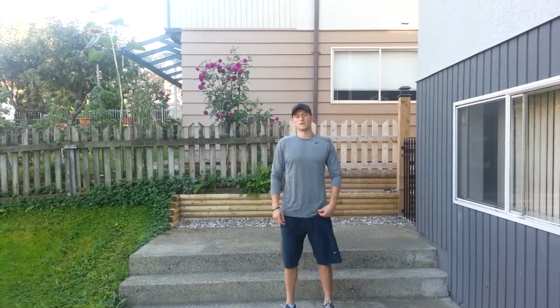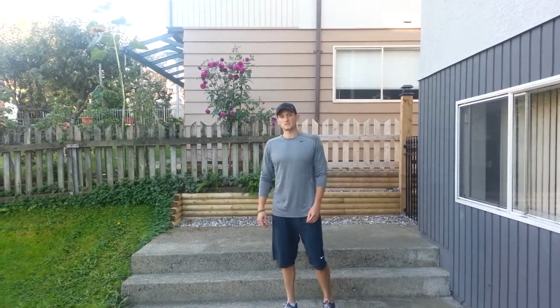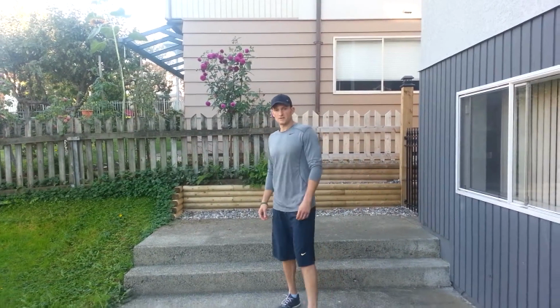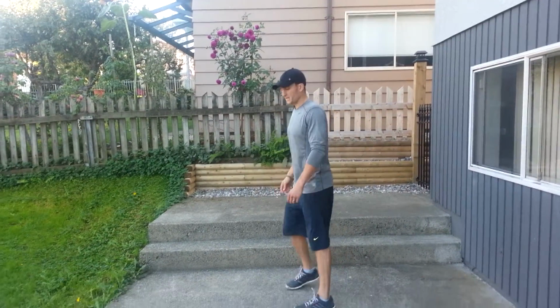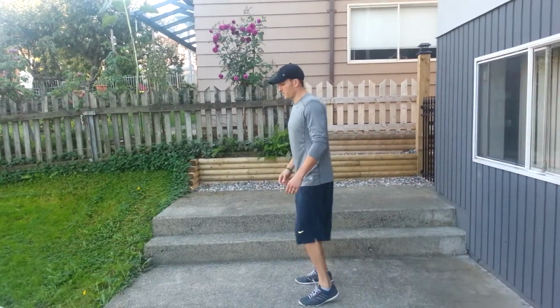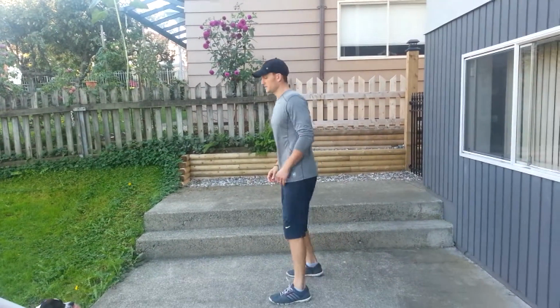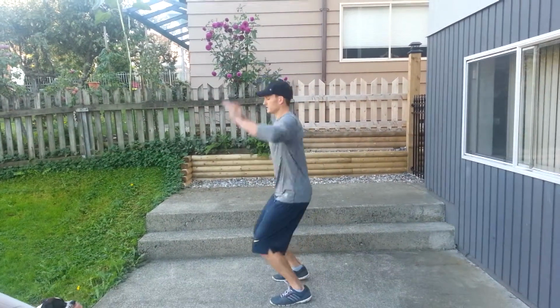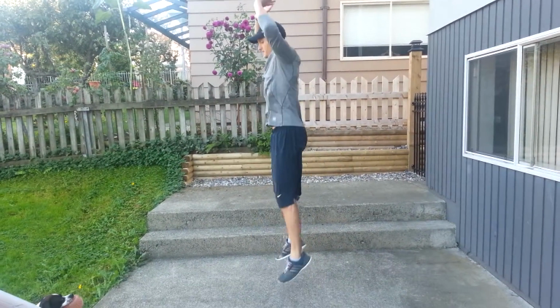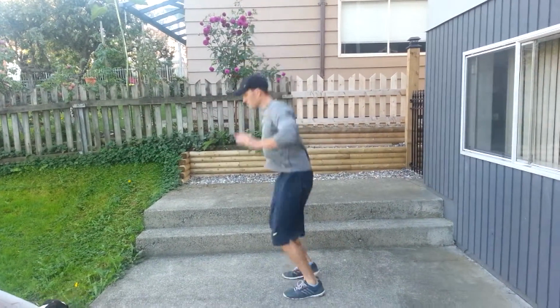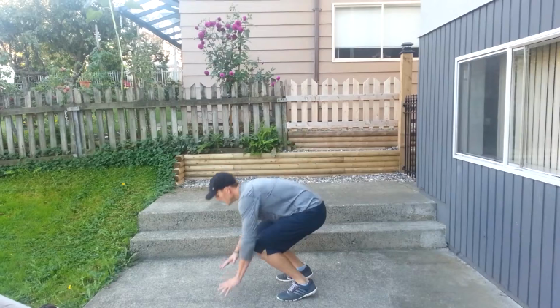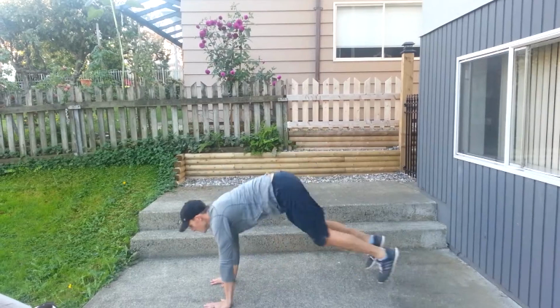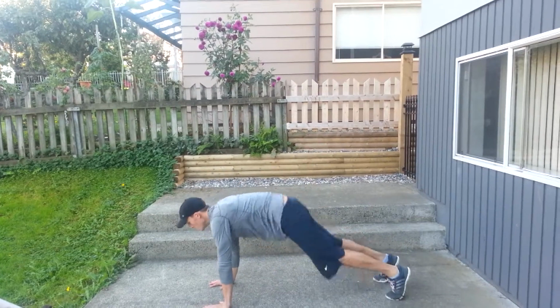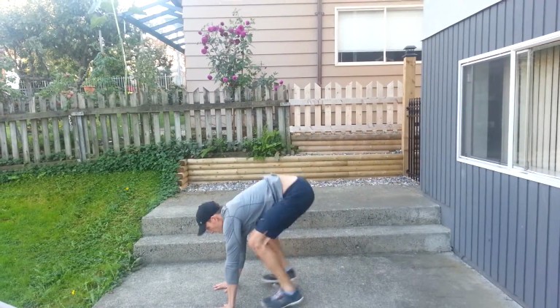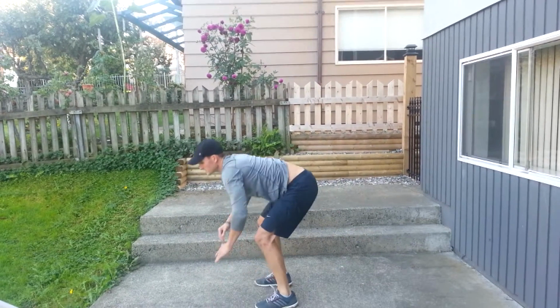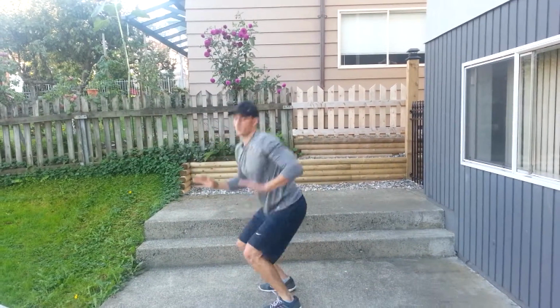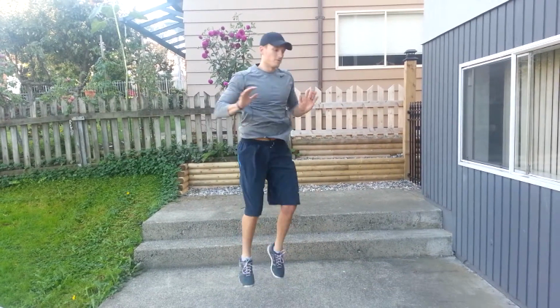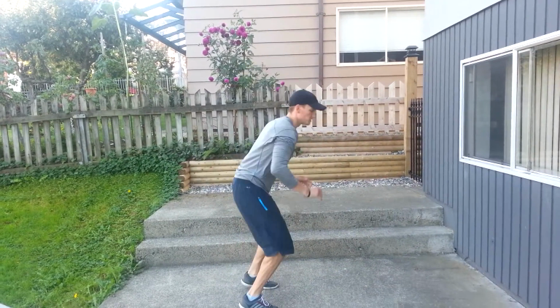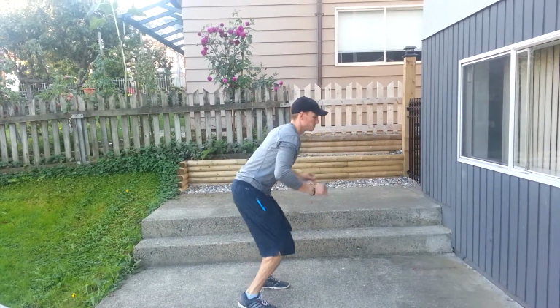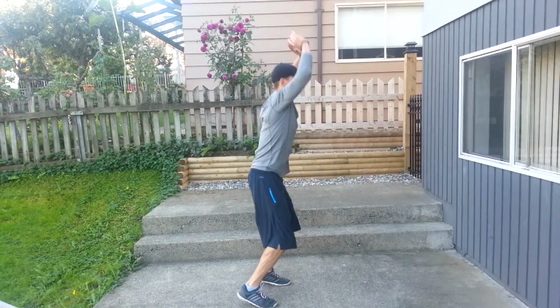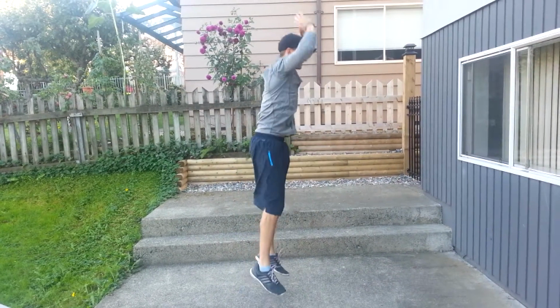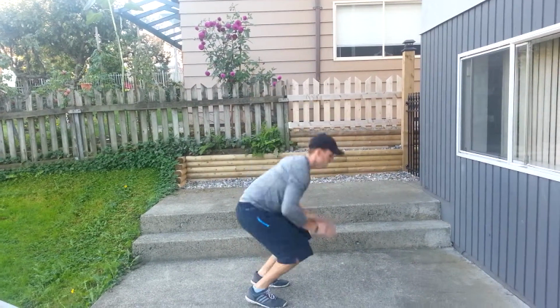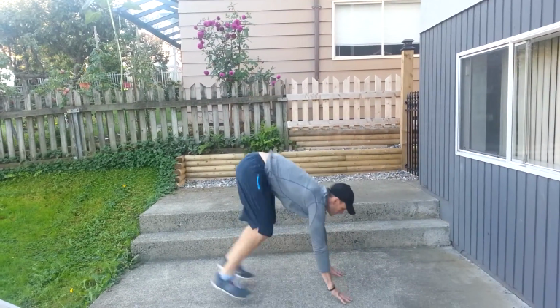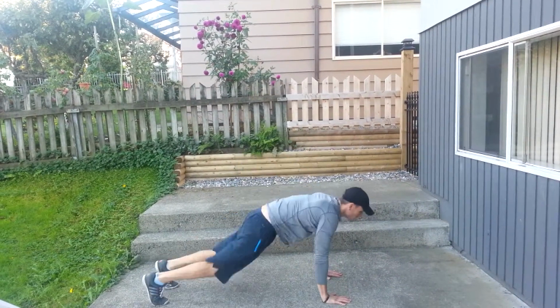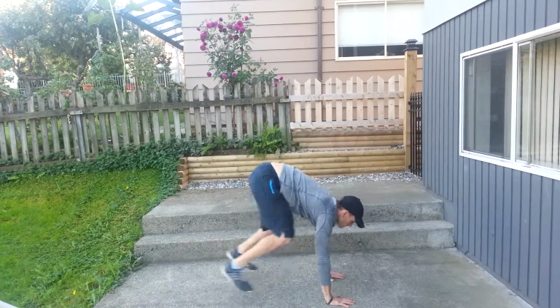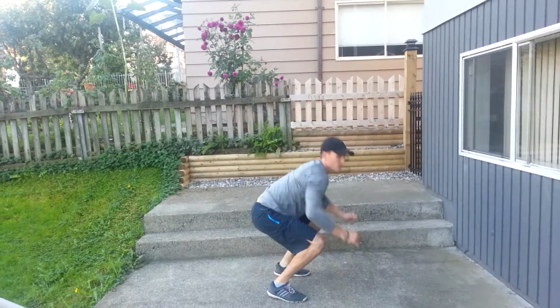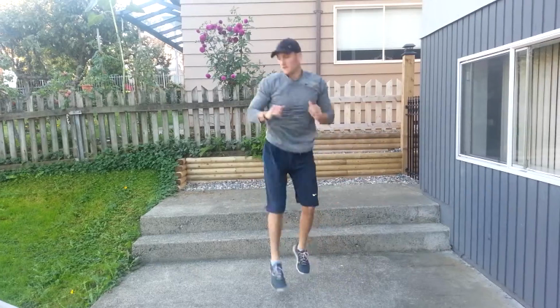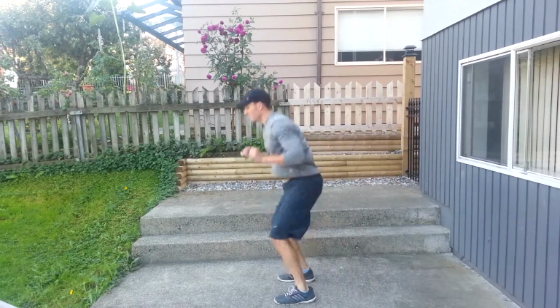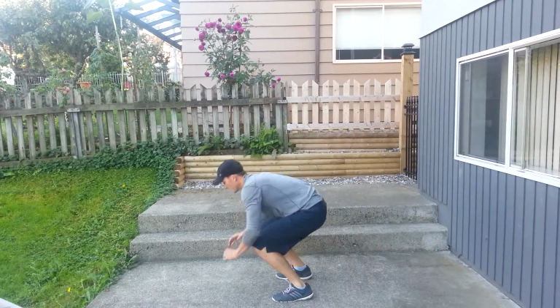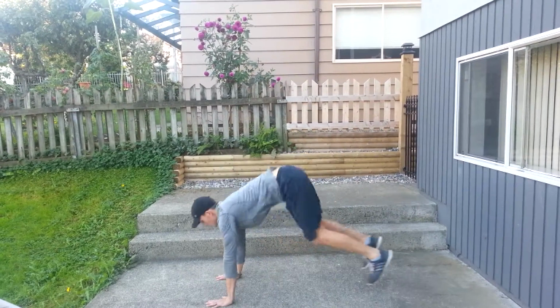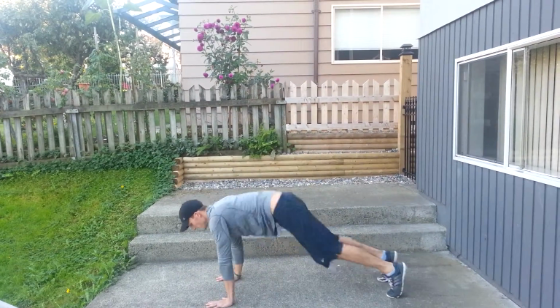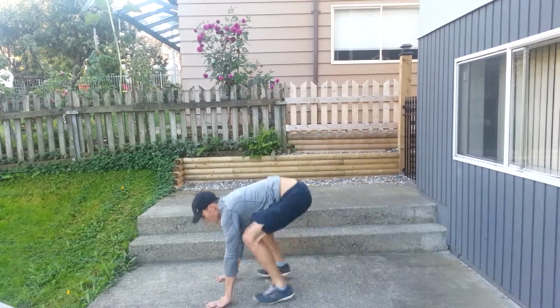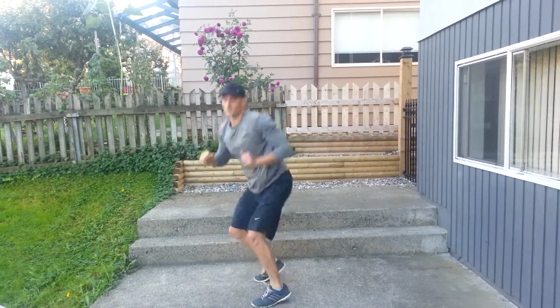Next, we have 180-degree burpees. Just like a traditional burpee, no push-up — we're already doing a lot of push-ups in this. You're just doing a 180-degree hop between burpees.